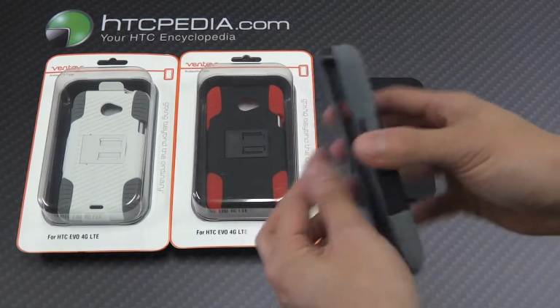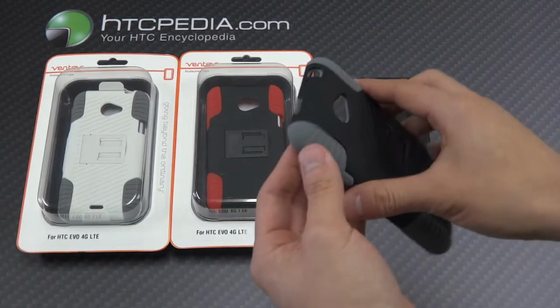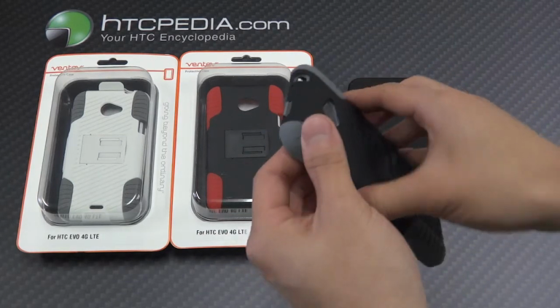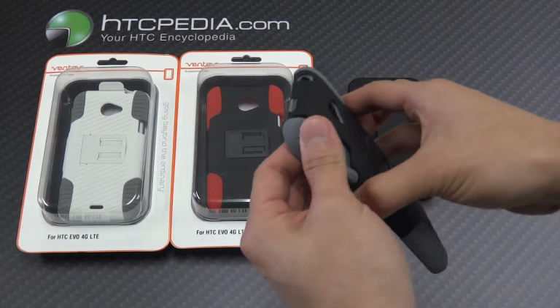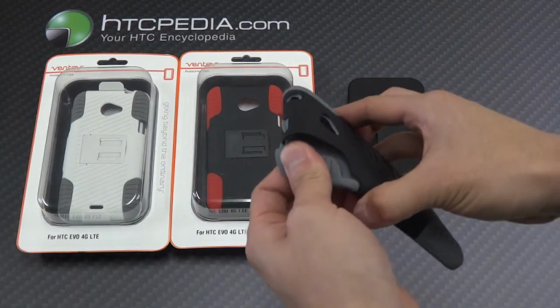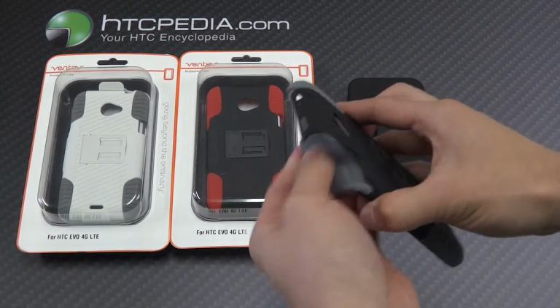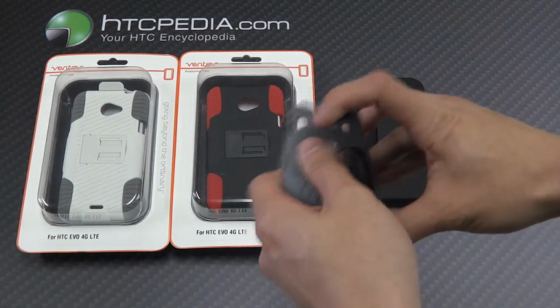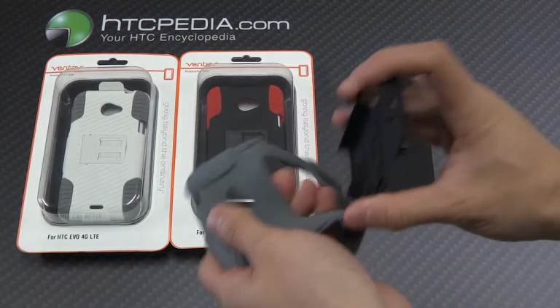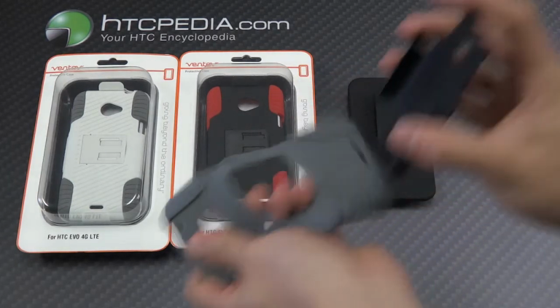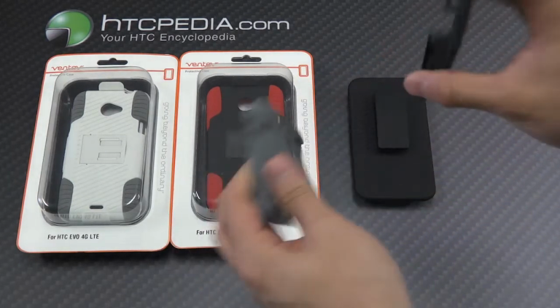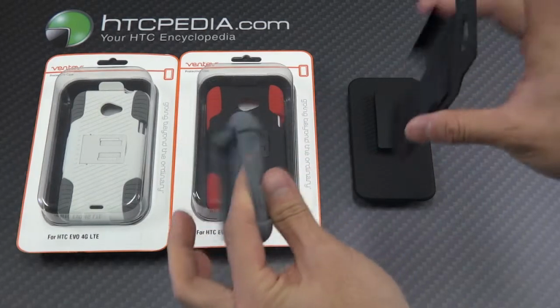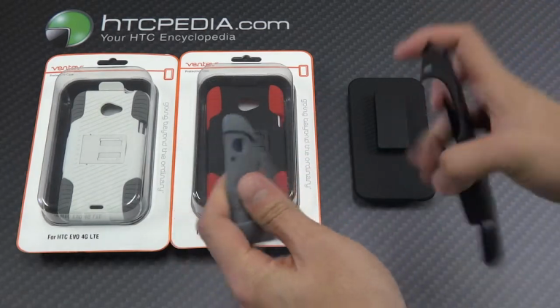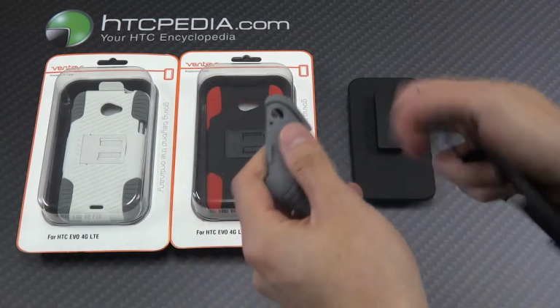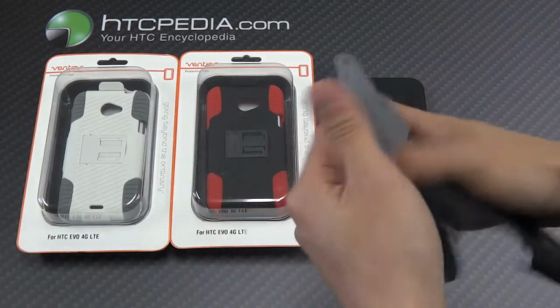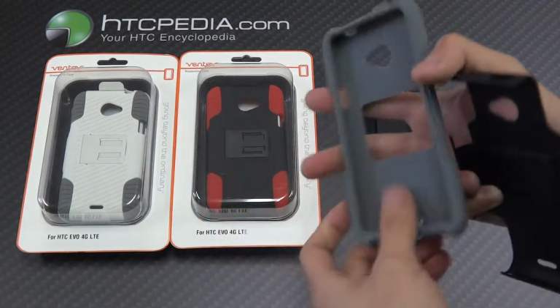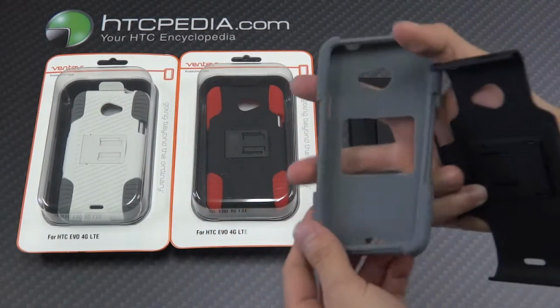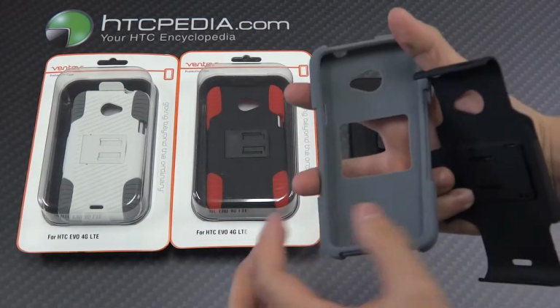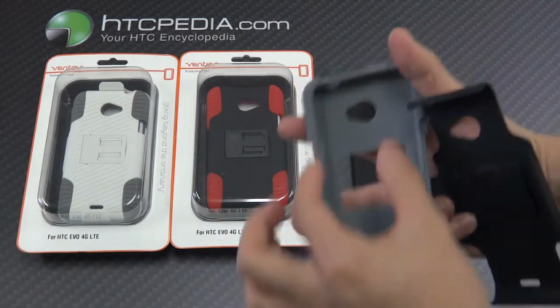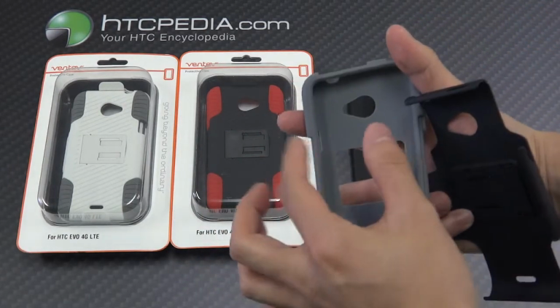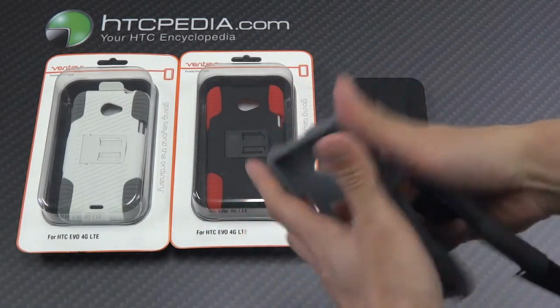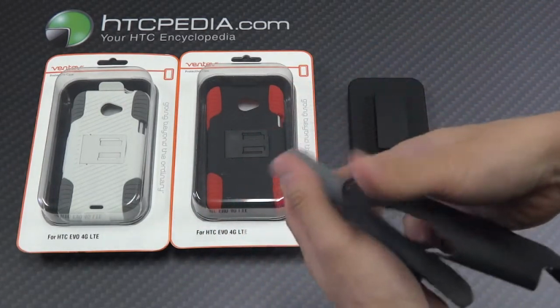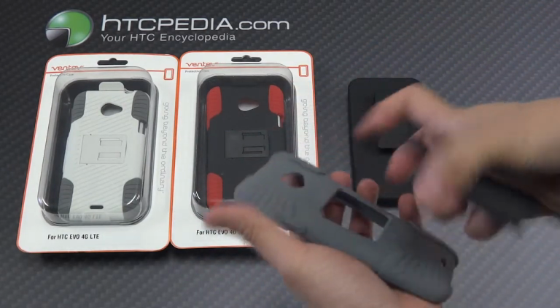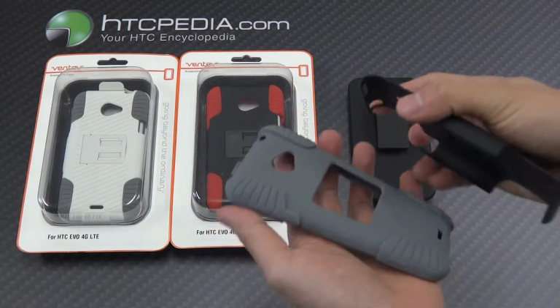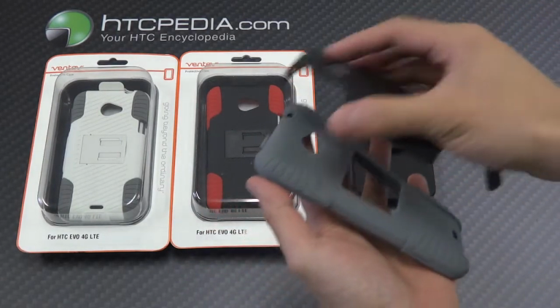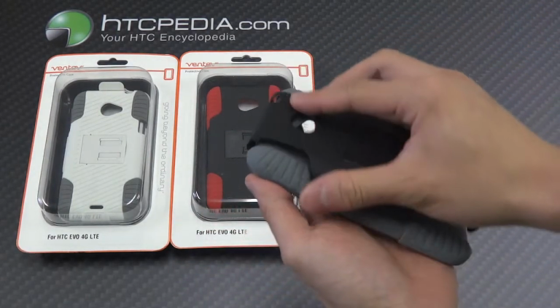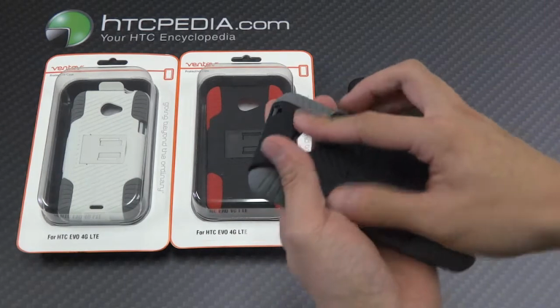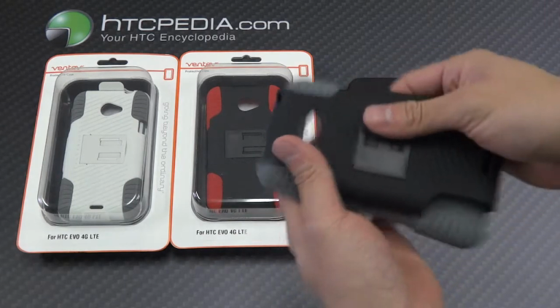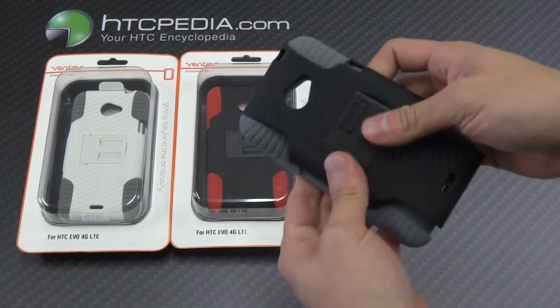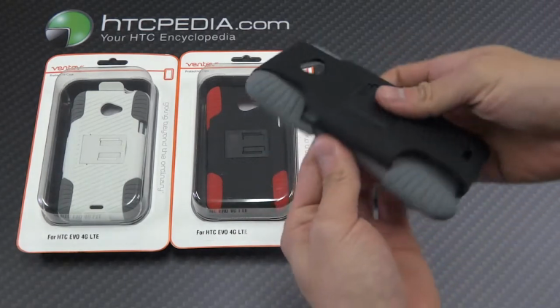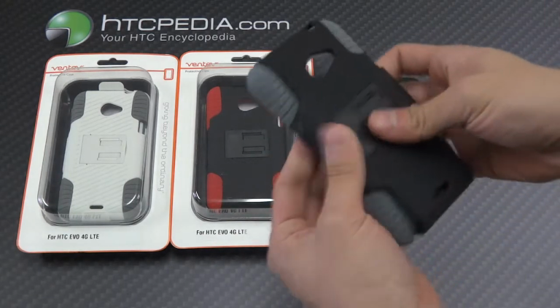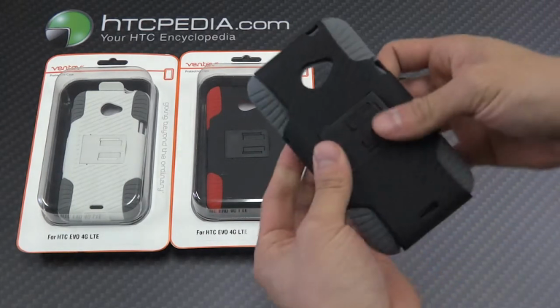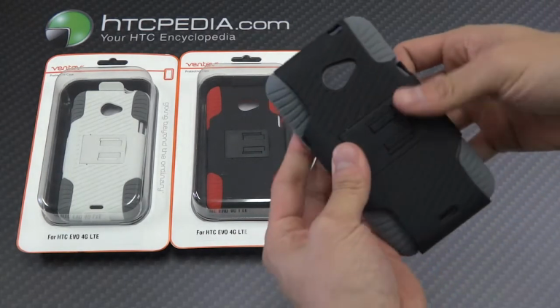To install, you just need to separate the two pieces. I don't have a phone with me, but you would slide the phone back into the silicone case and reattach the hard plastic.